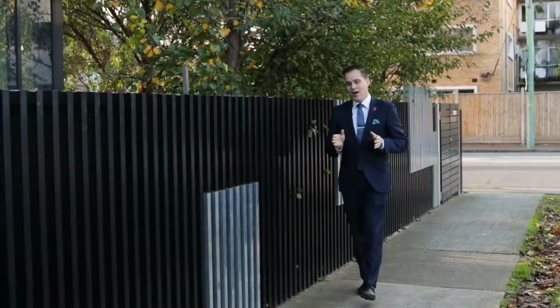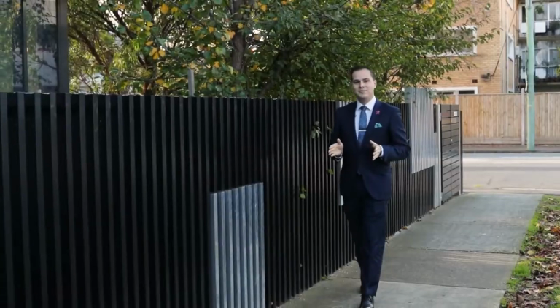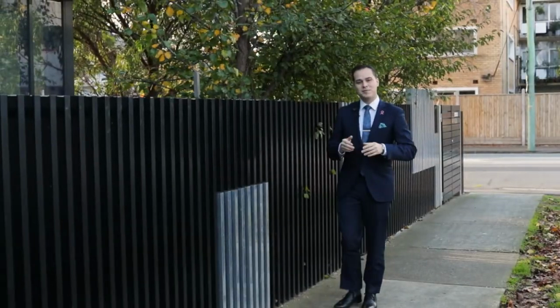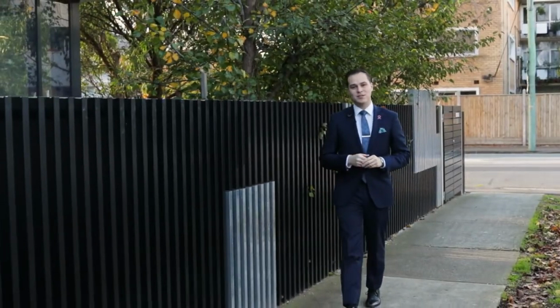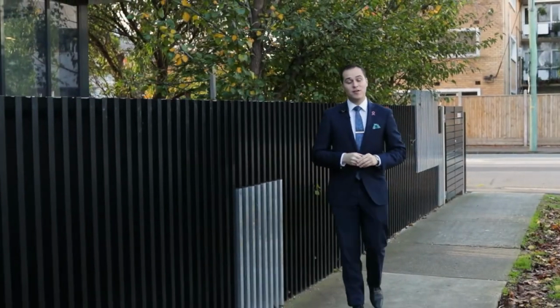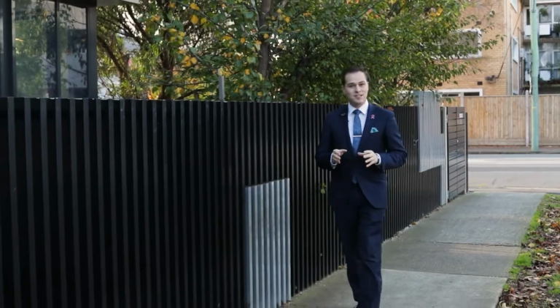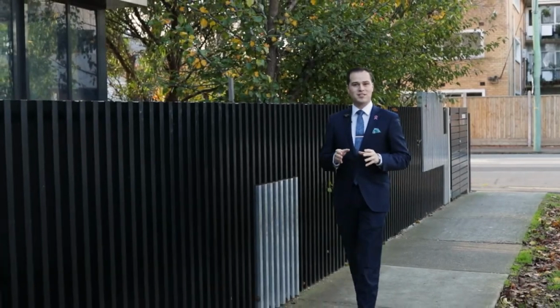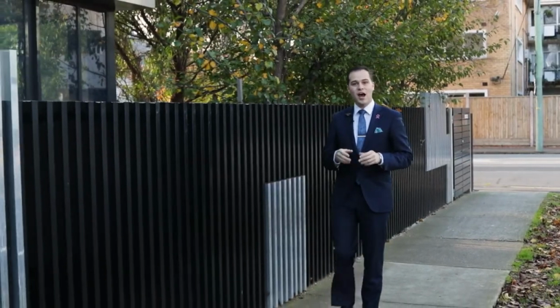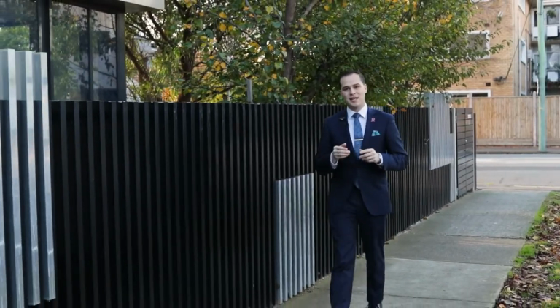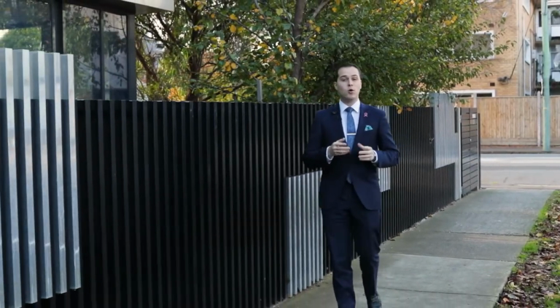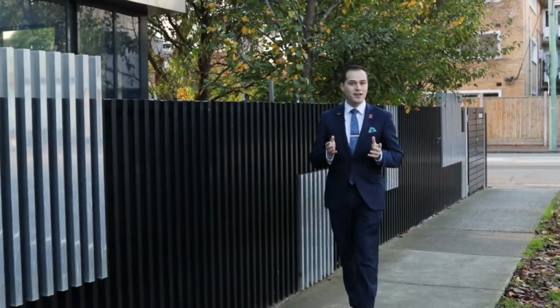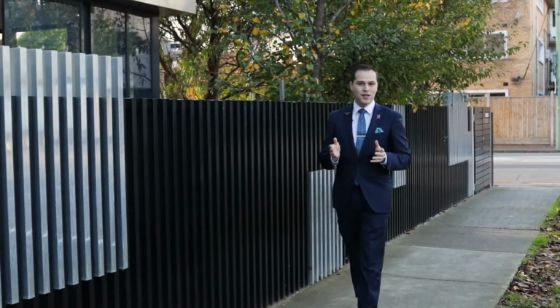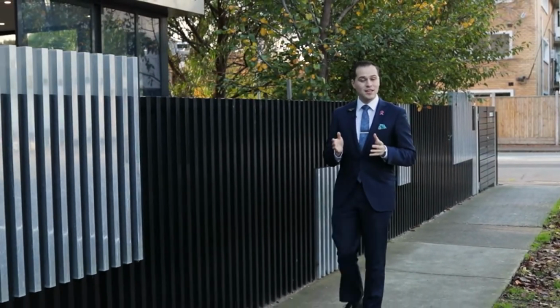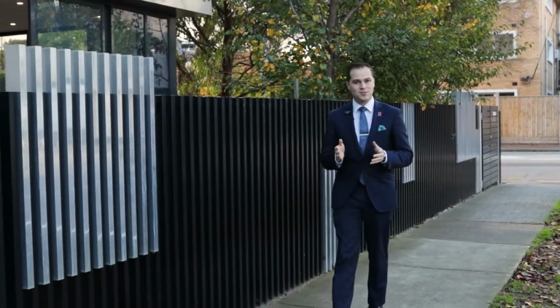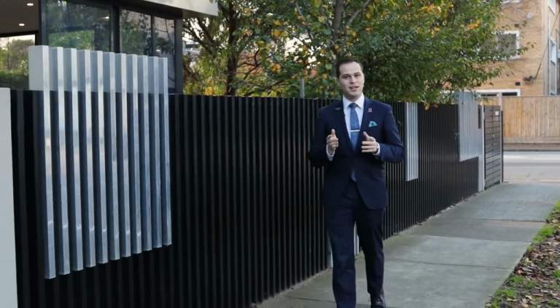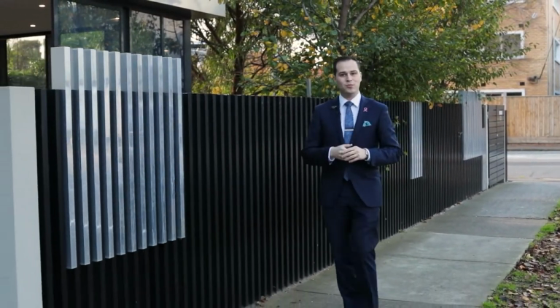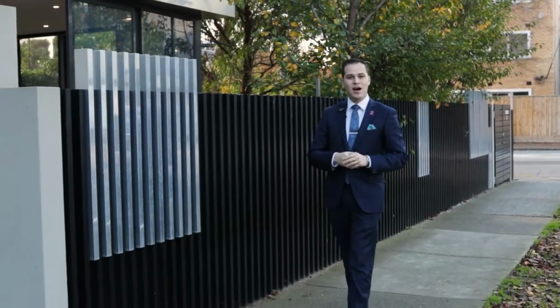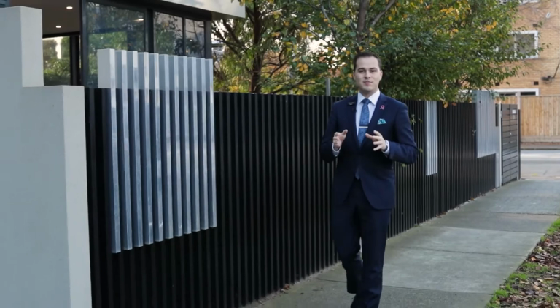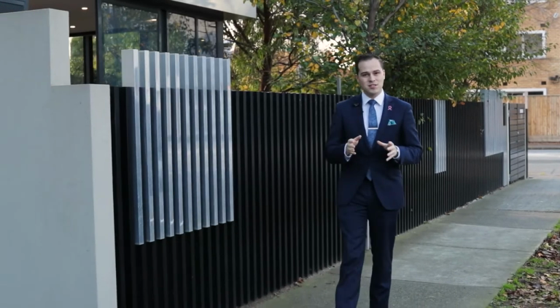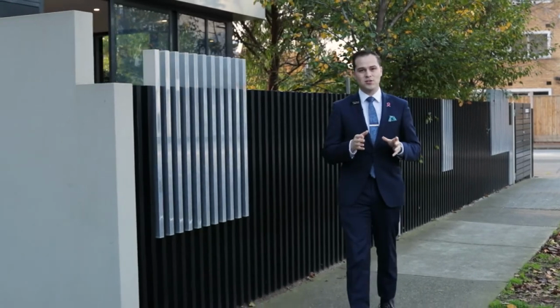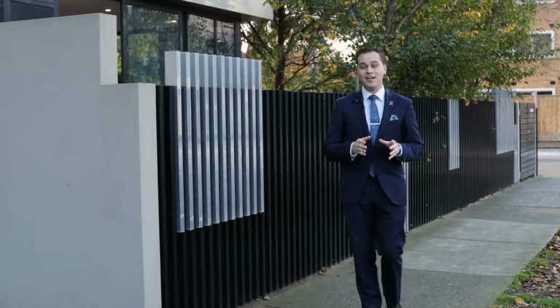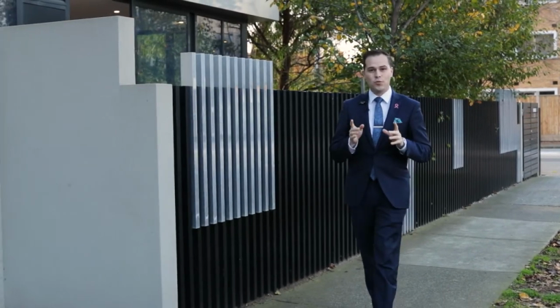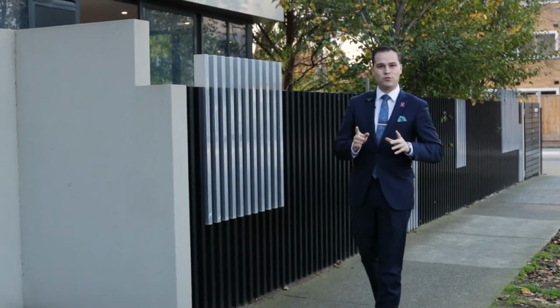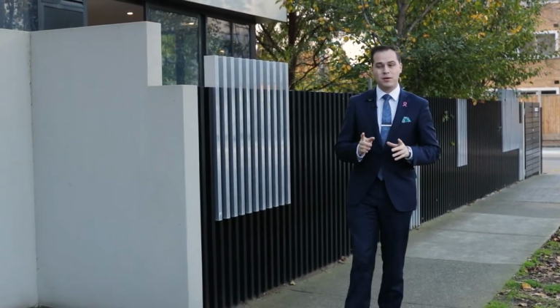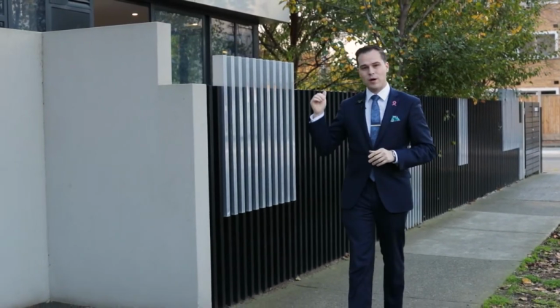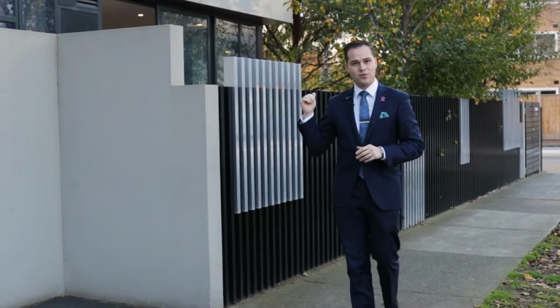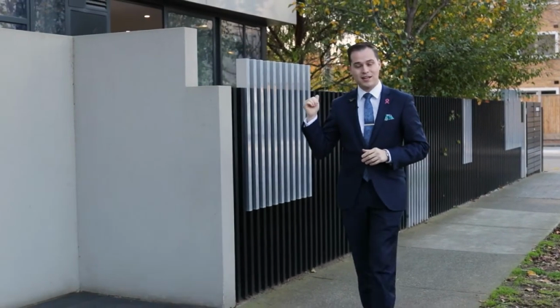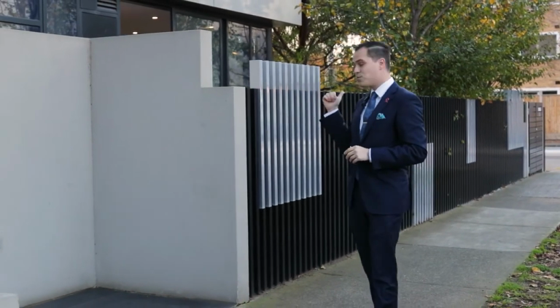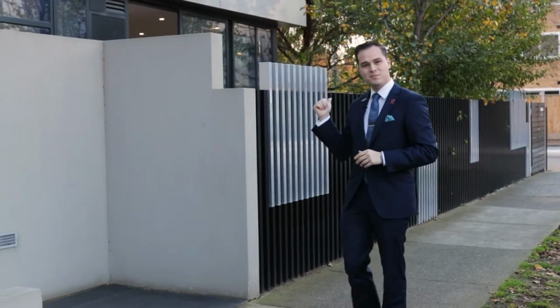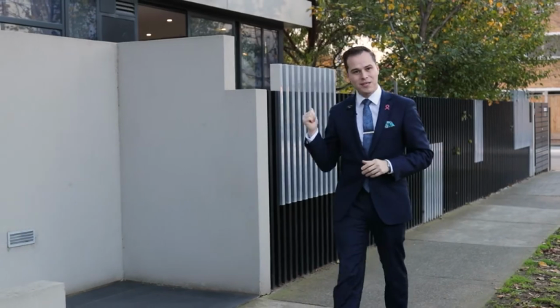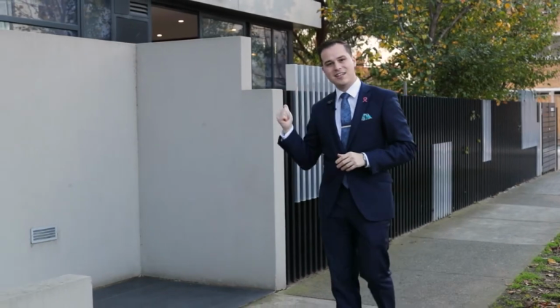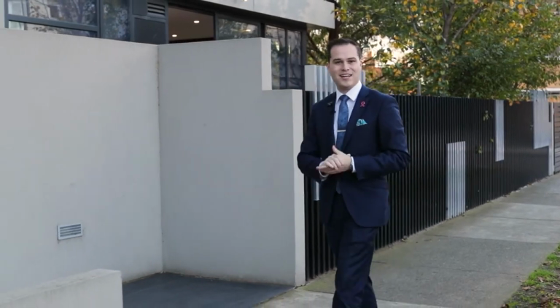Hi, my name's Harley Toyle of Buxton Real Estate. I'm standing here on quiet tree-lined Kingsley Street here in Ellwood. I've got something special to show you today — it's a ground-floor apartment with a wraparound courtyard, this one just behind me. Let's check it out.